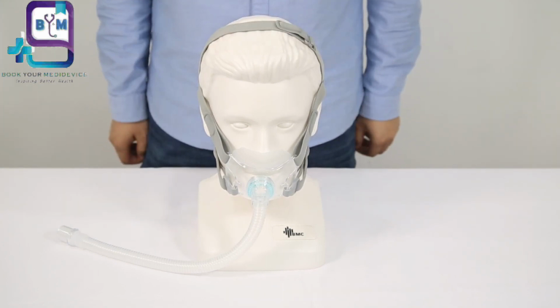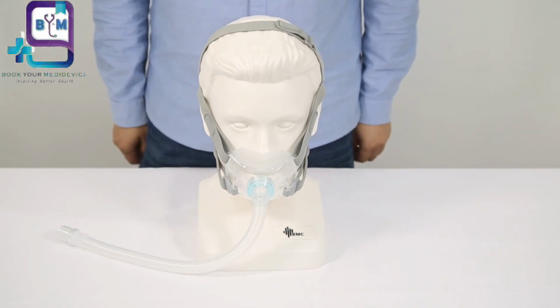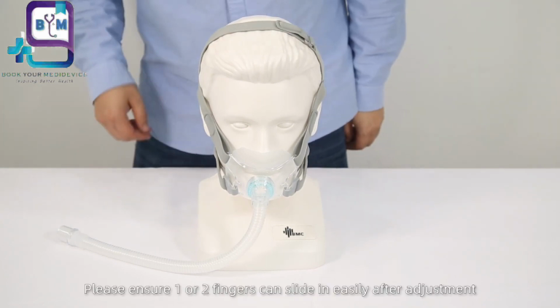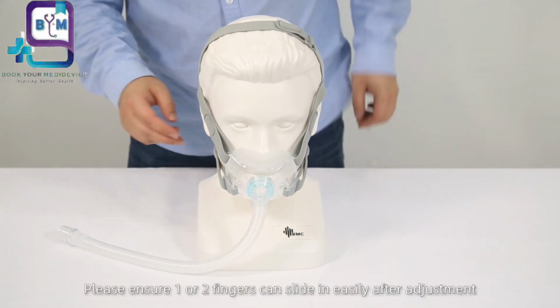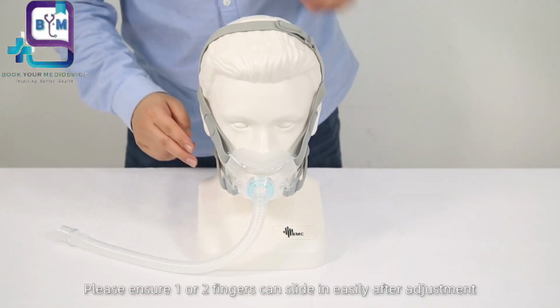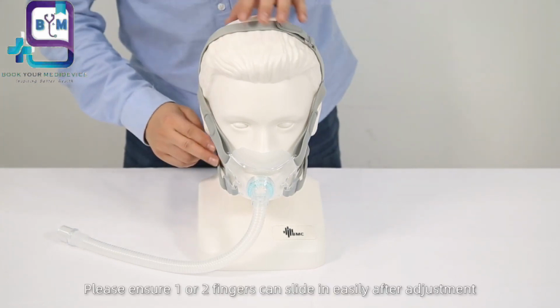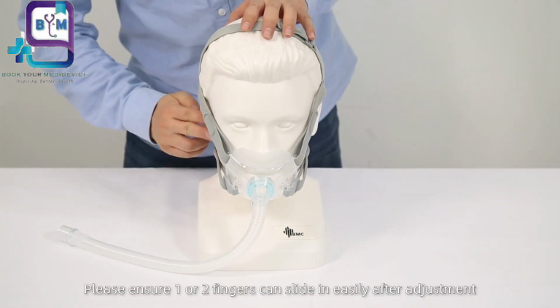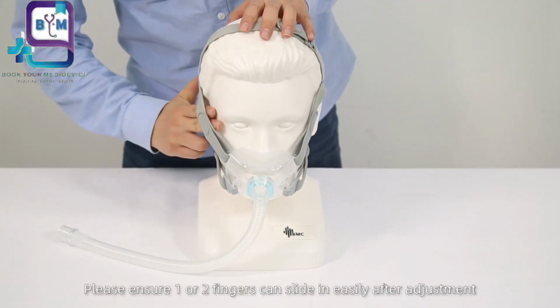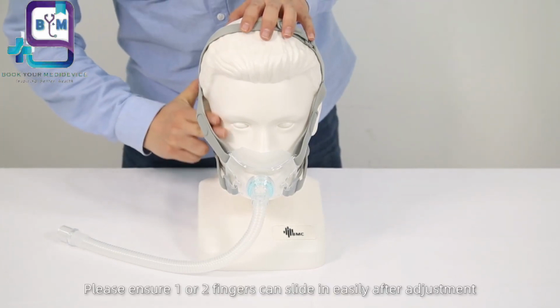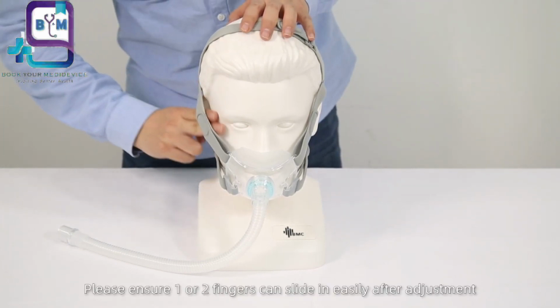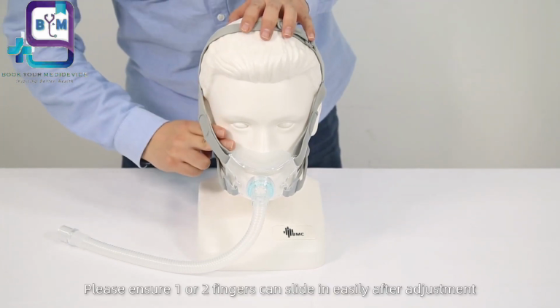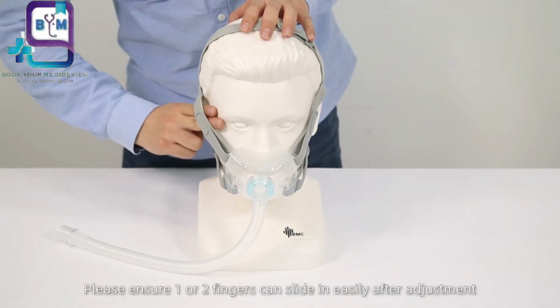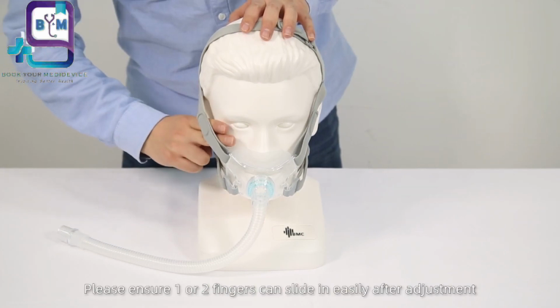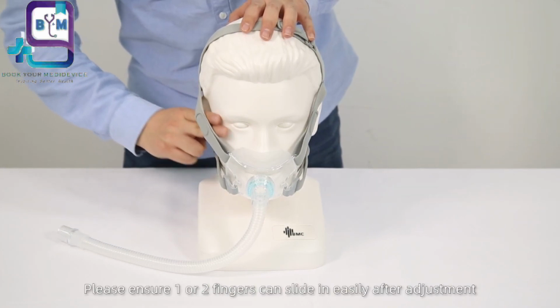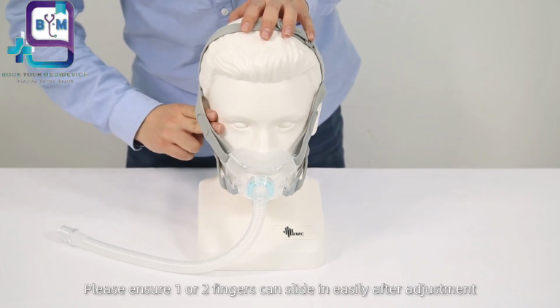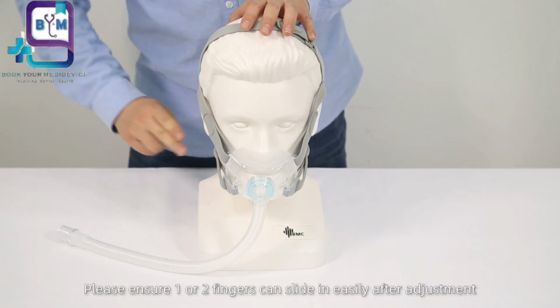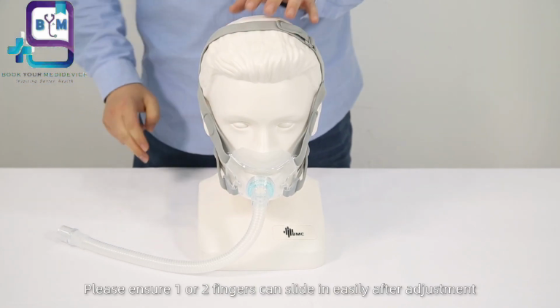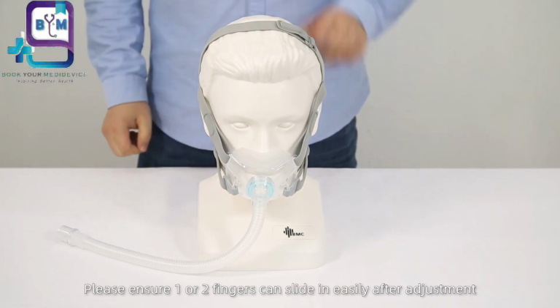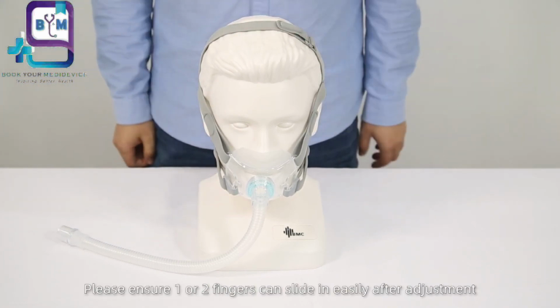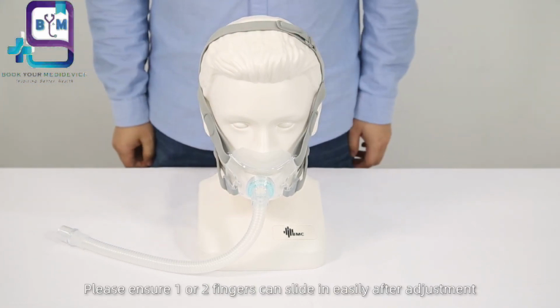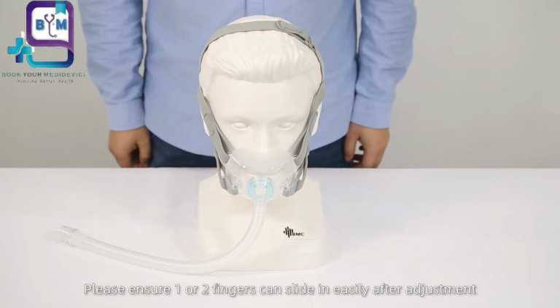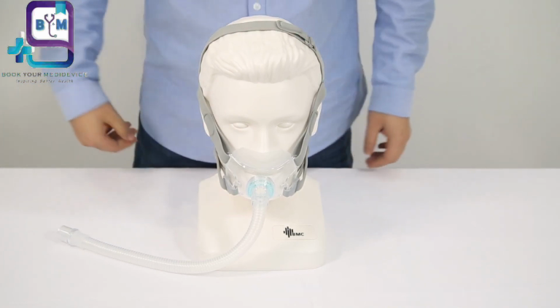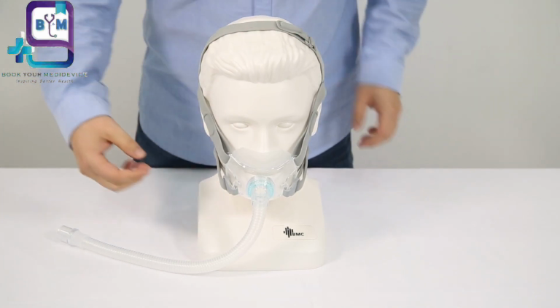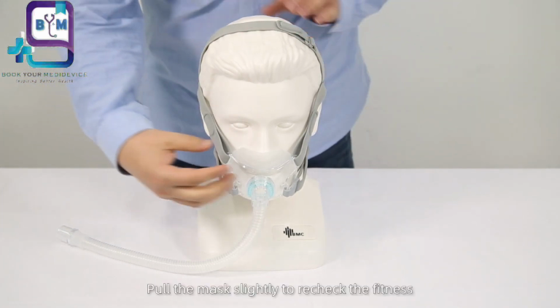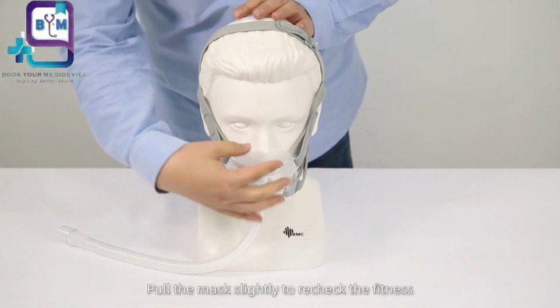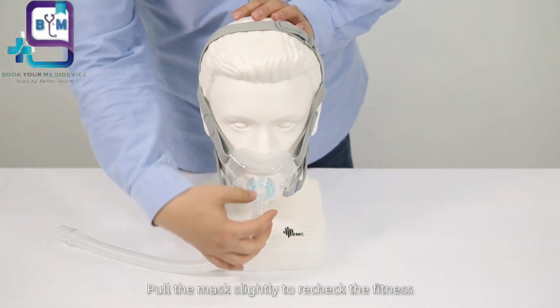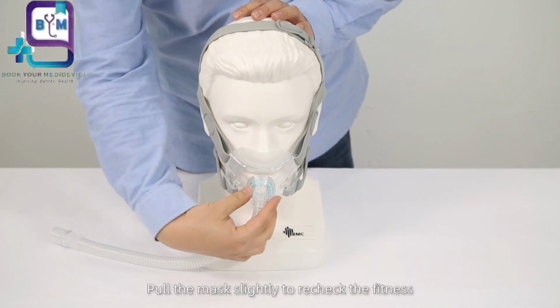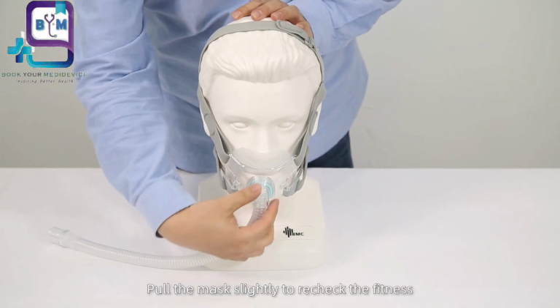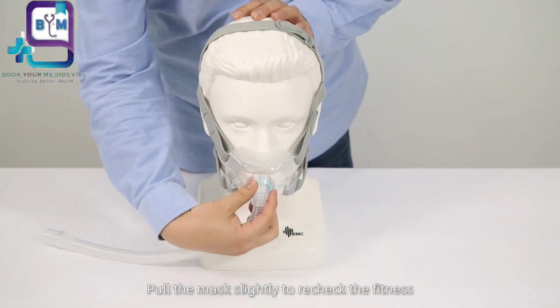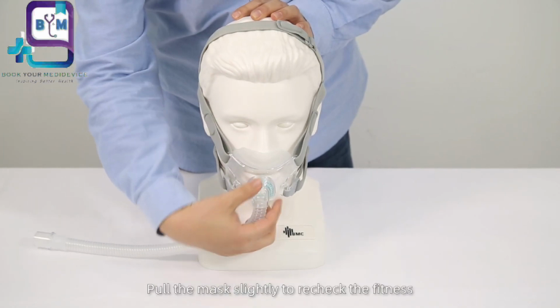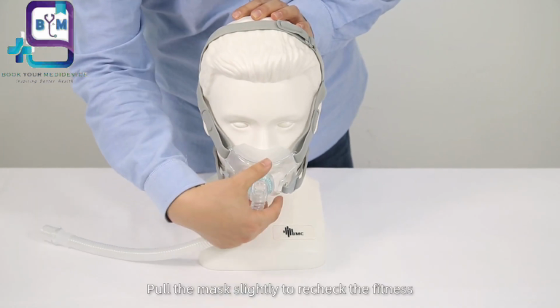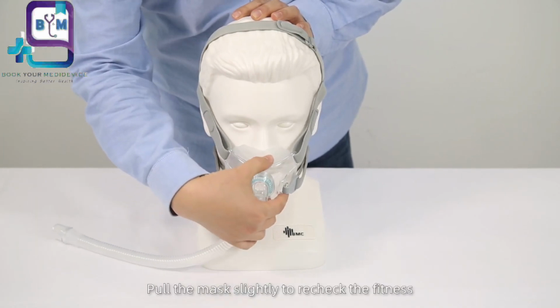Please ensure one or two fingers can slide in easily after adjustment. Pull the mask slightly to recheck the fitness.